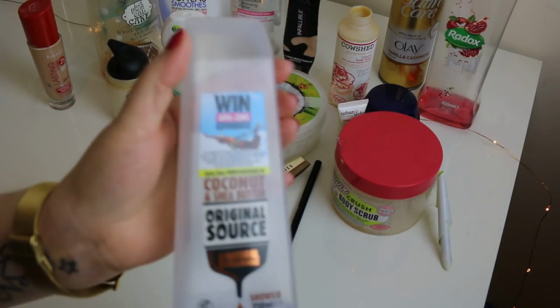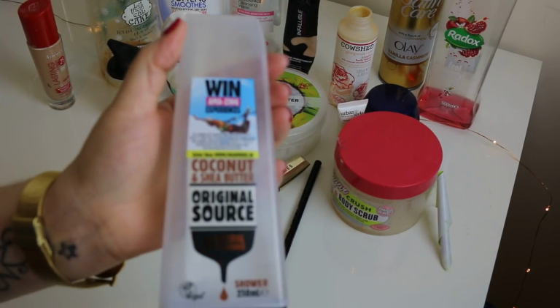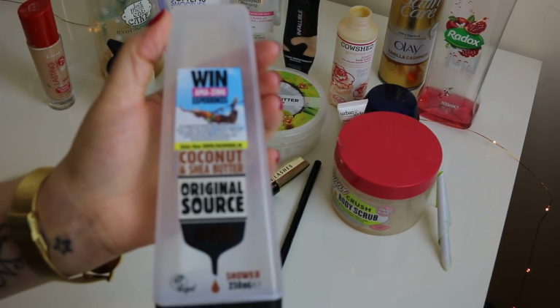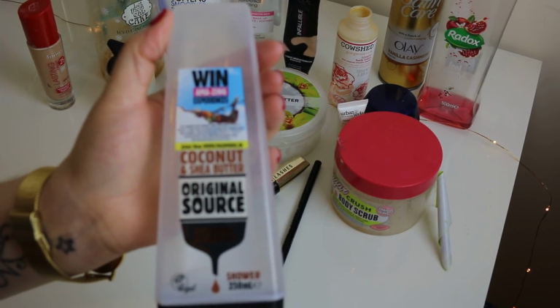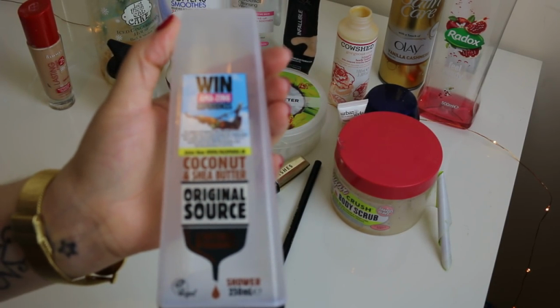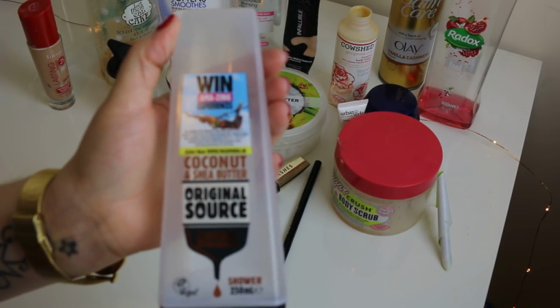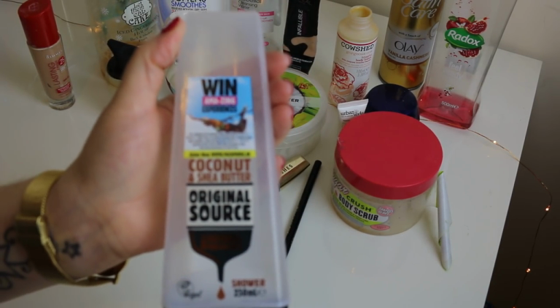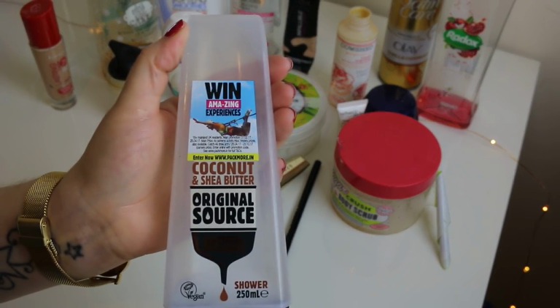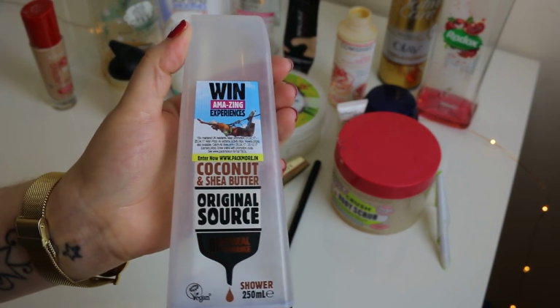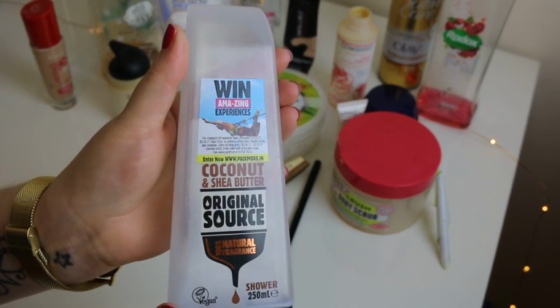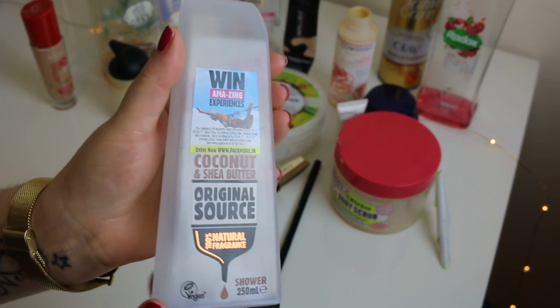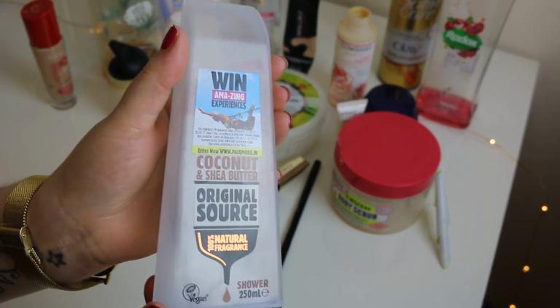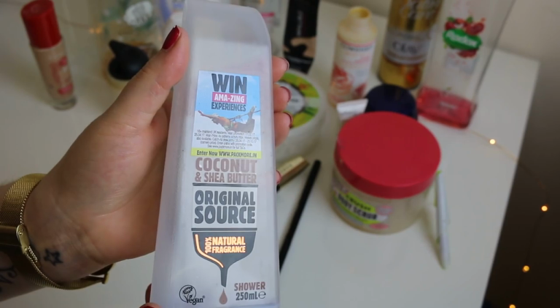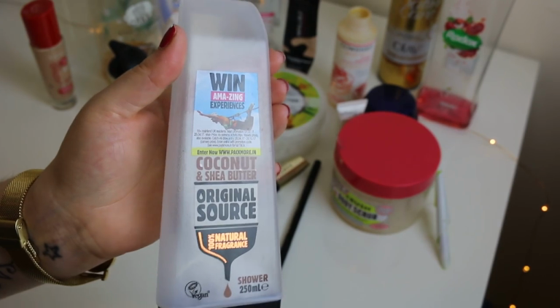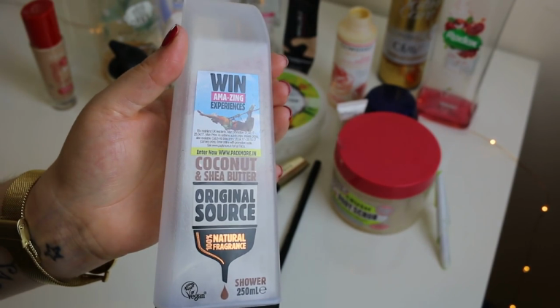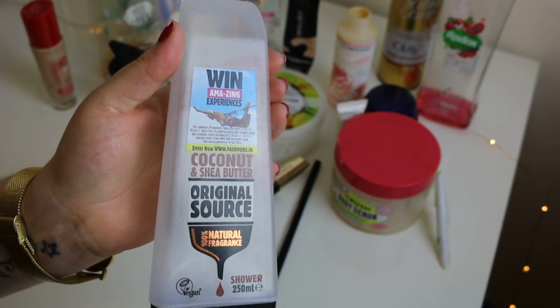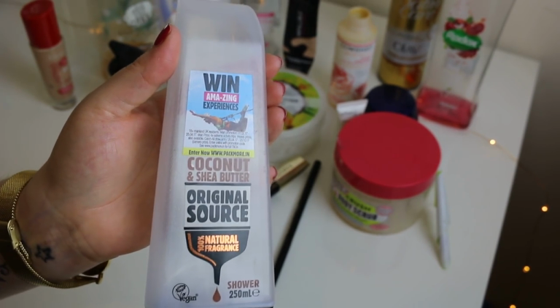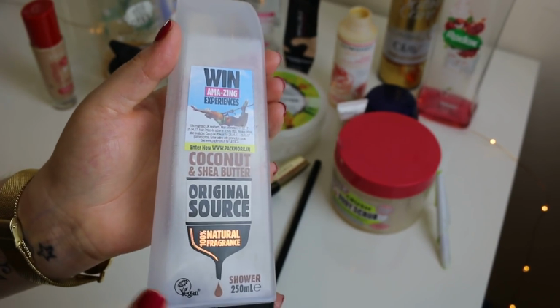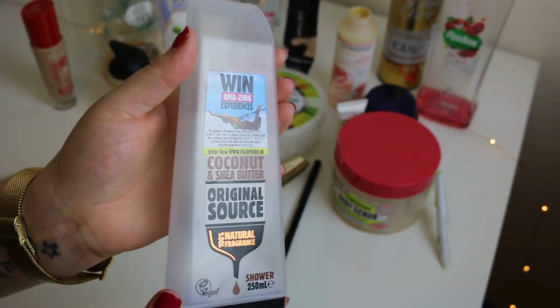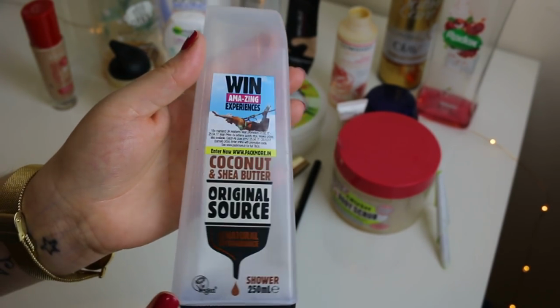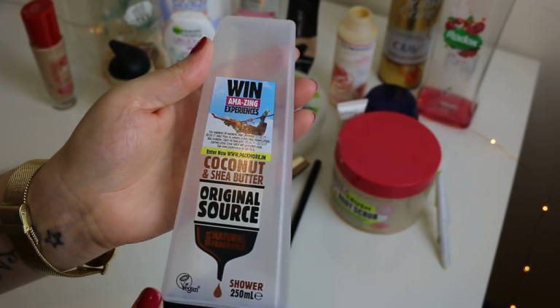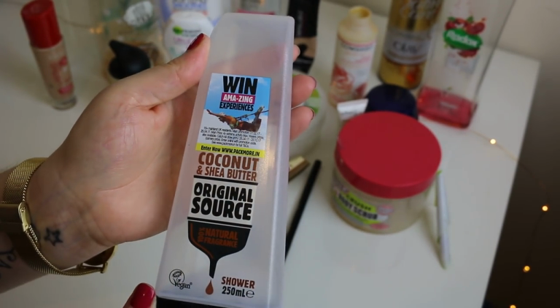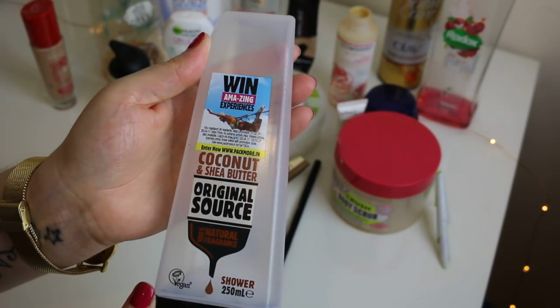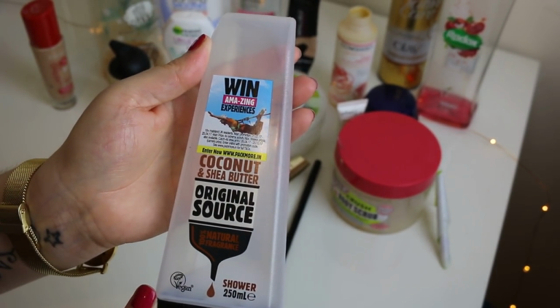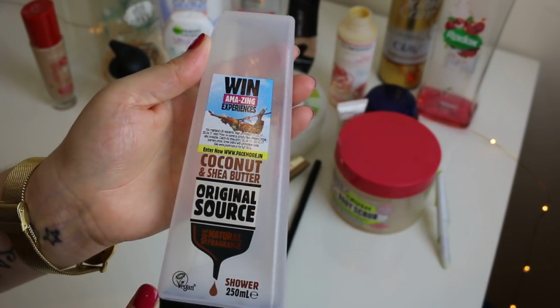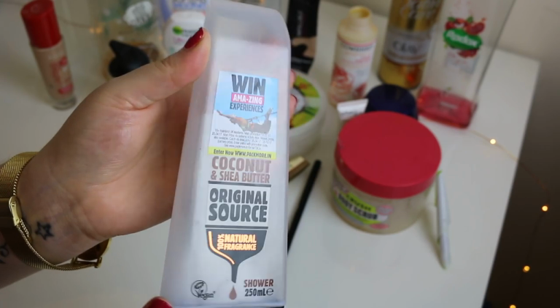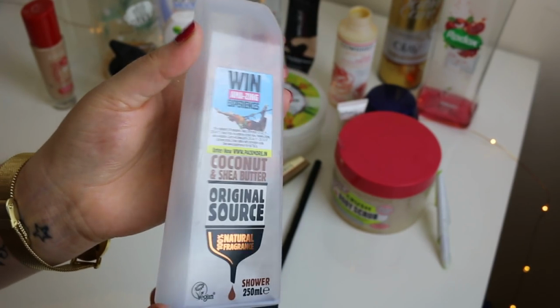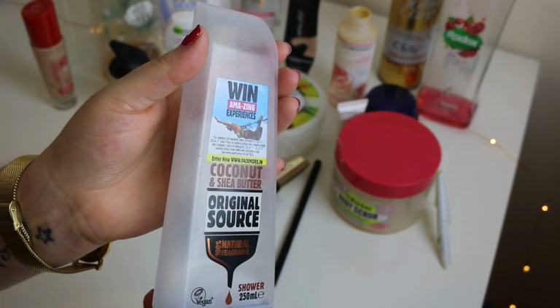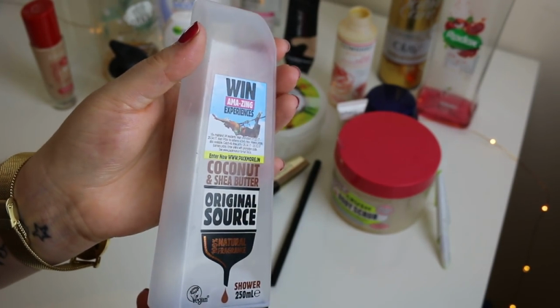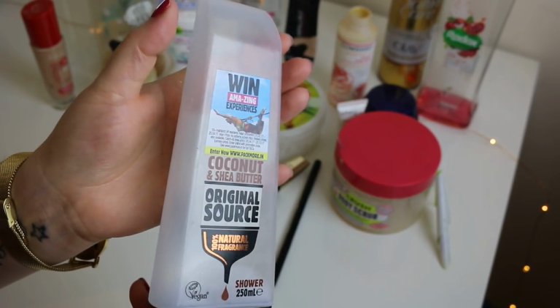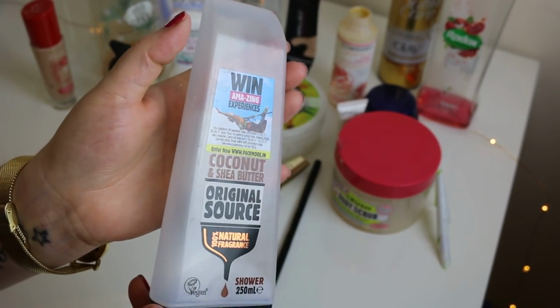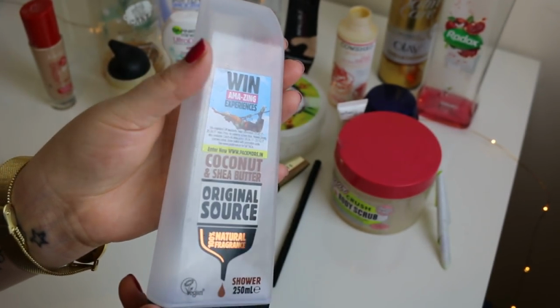Original Source Shower Gel in Coconut and Shea Butter. This smelt lovely but it didn't last a long time — it was thin but not watery. It's always on offer for a pound so it's definitely worth buying. It doesn't irritate your skin, it smells nice, and it gets you clean.